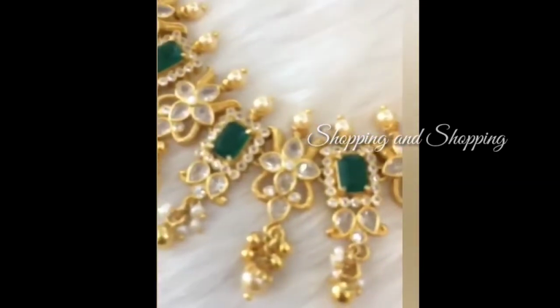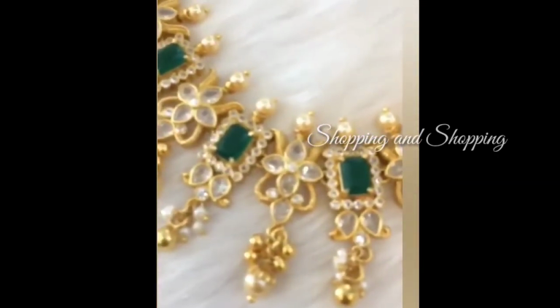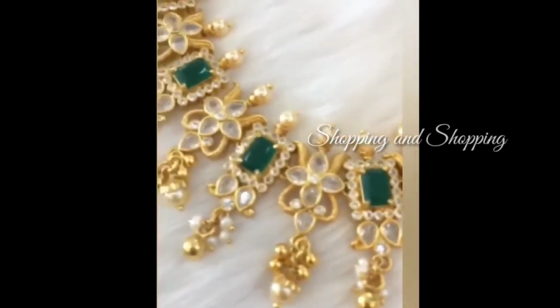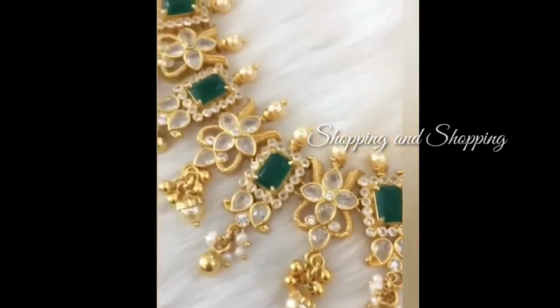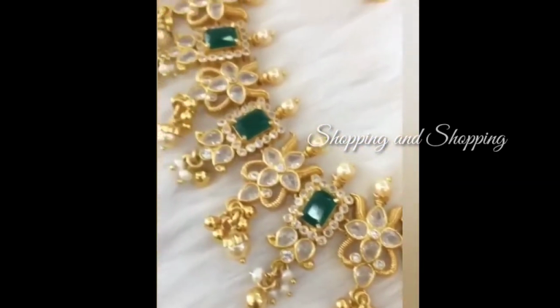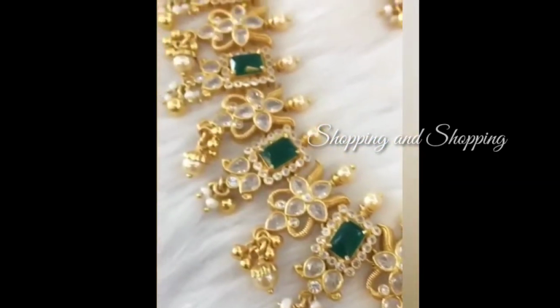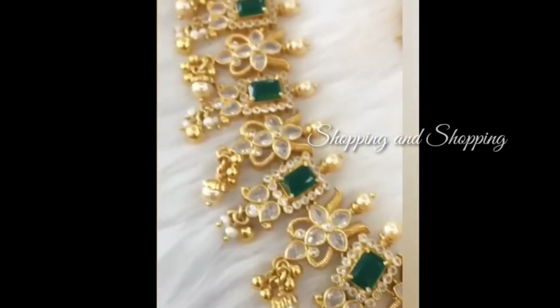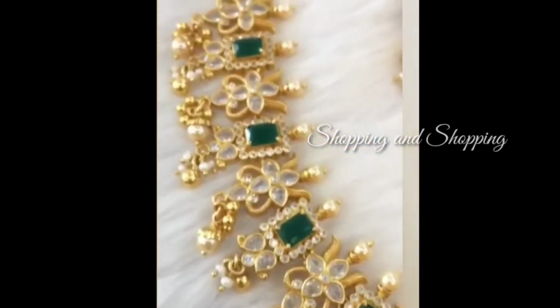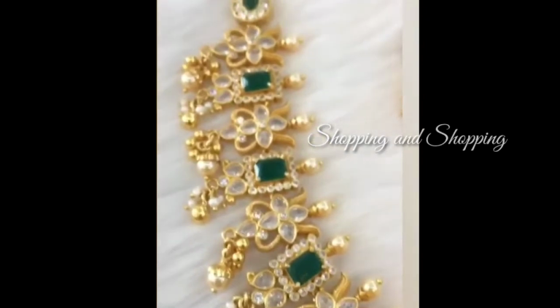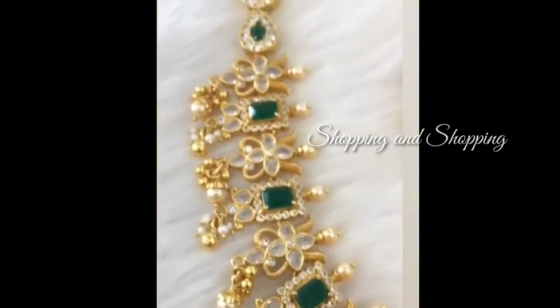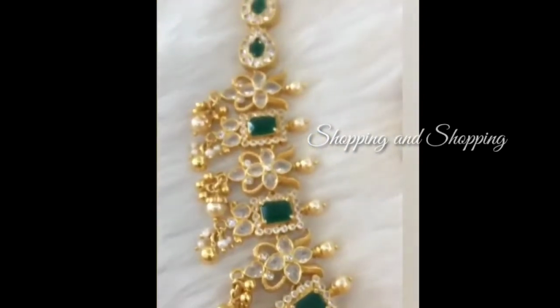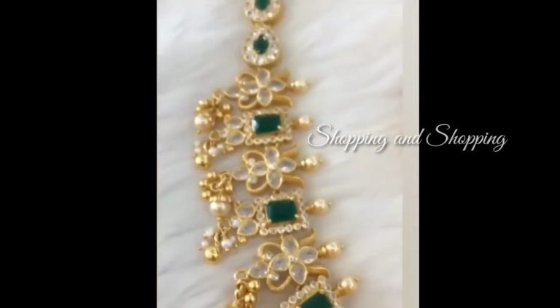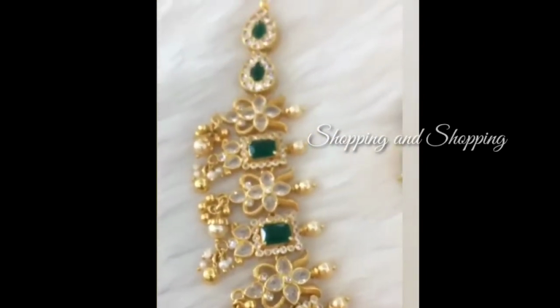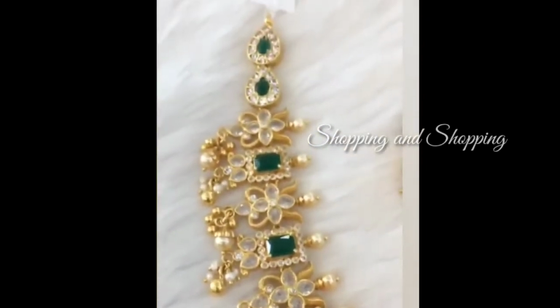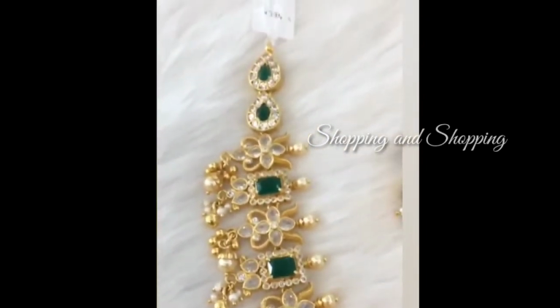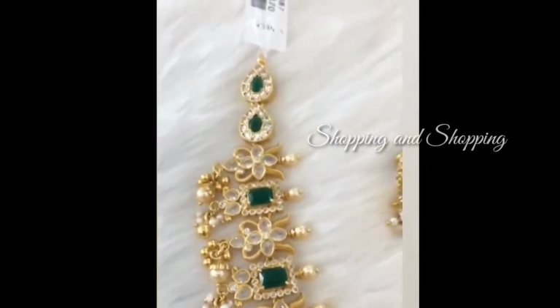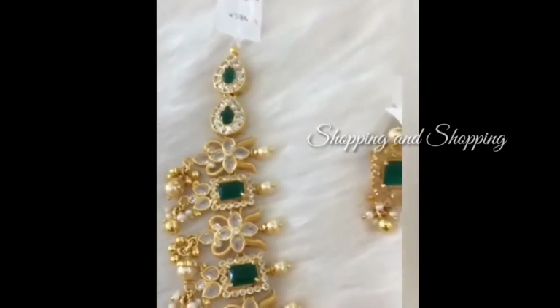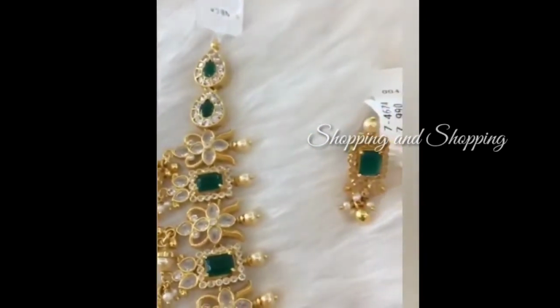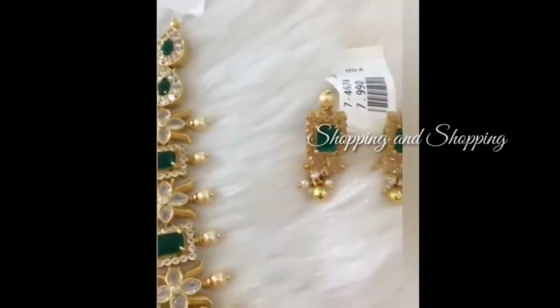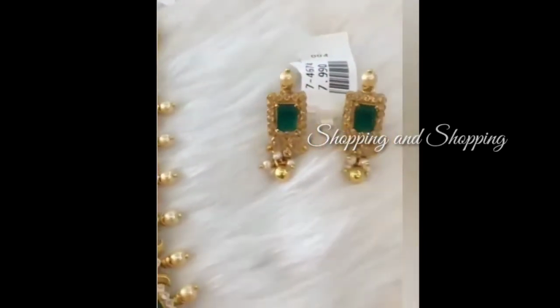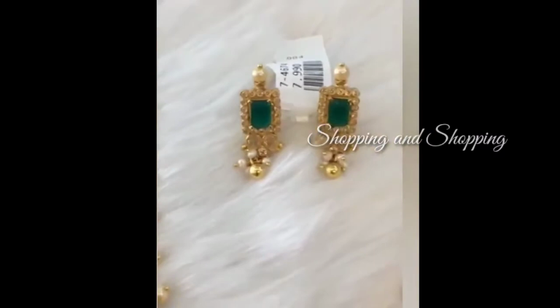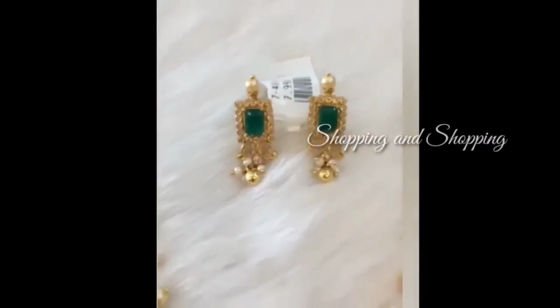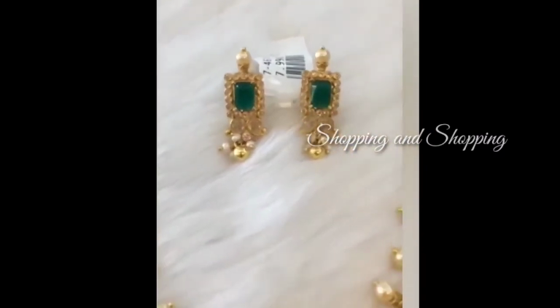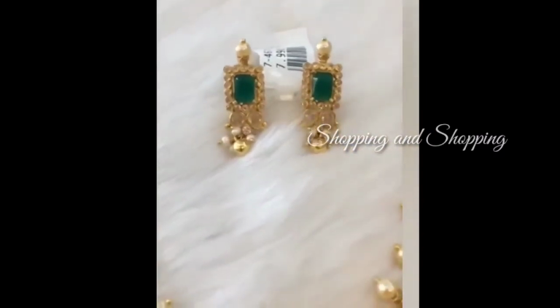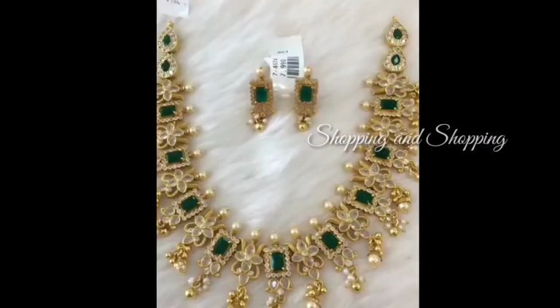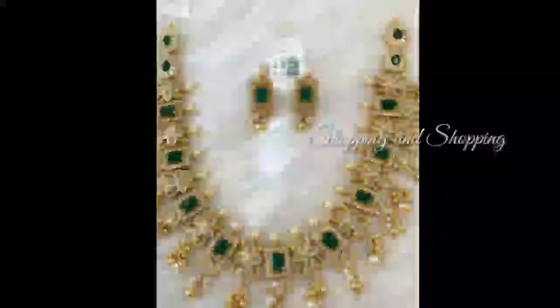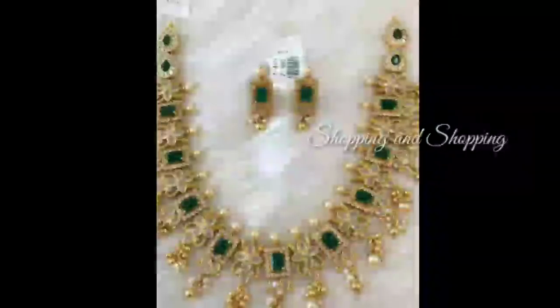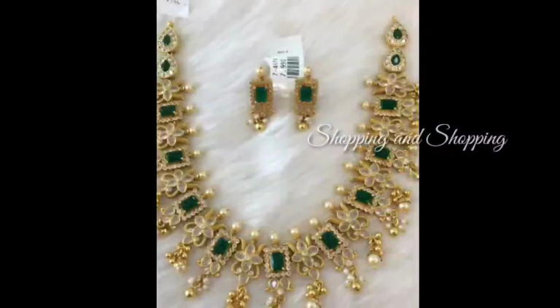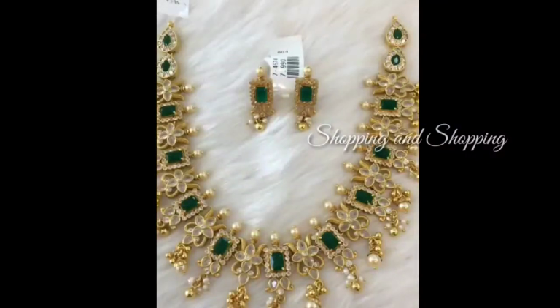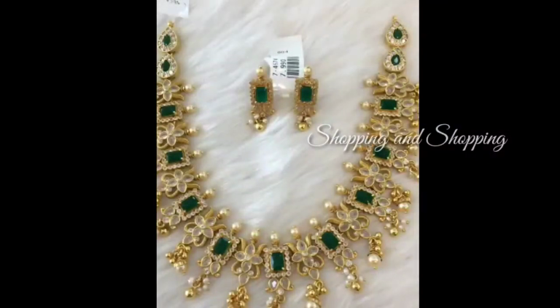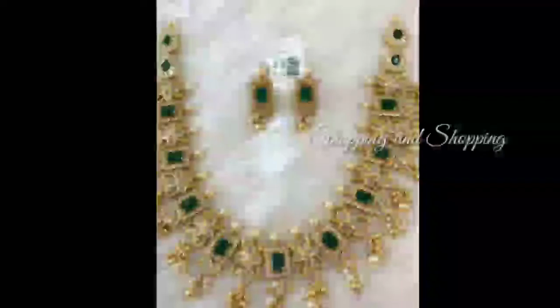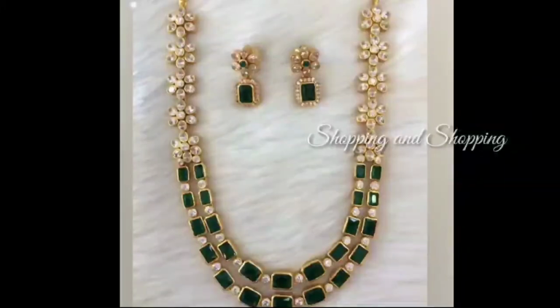This is a necklace type with white and green stone rather than ruby stone. This is 1 gram gold. If you shoot it on the phone, you can see it clearly.